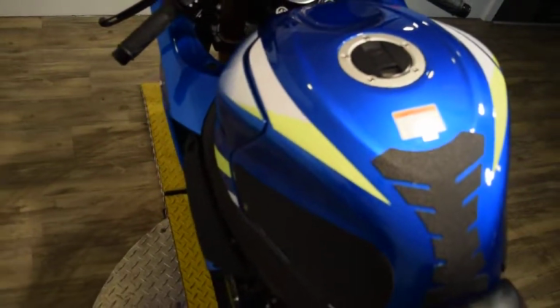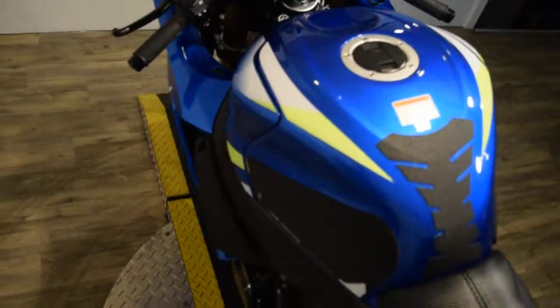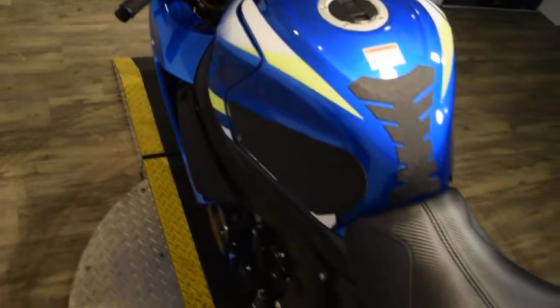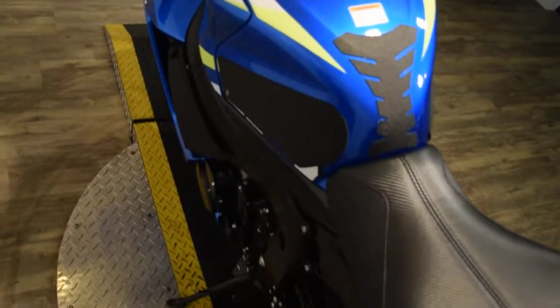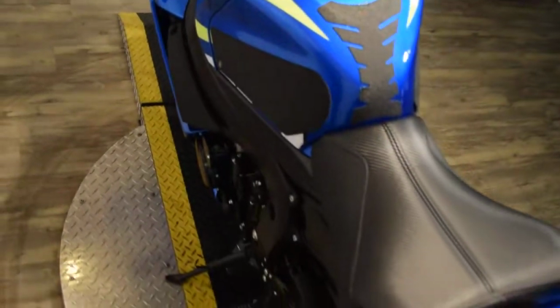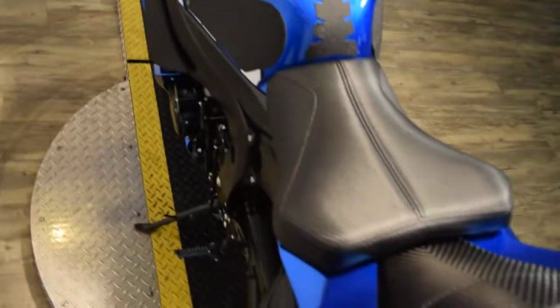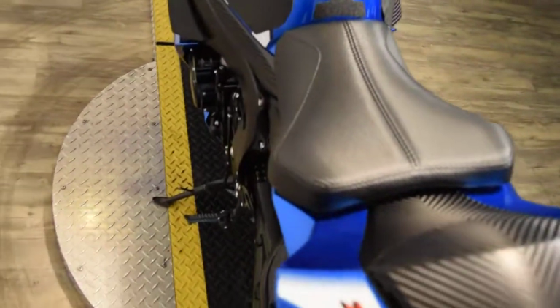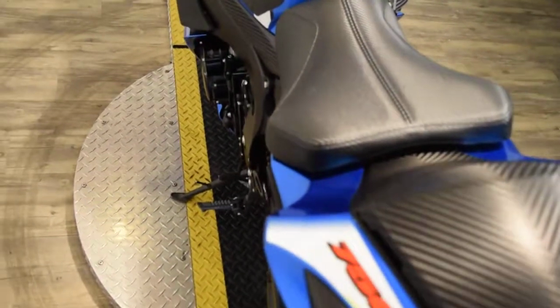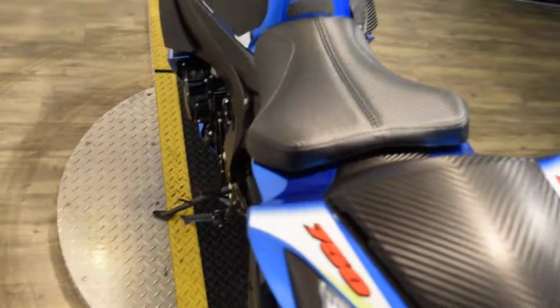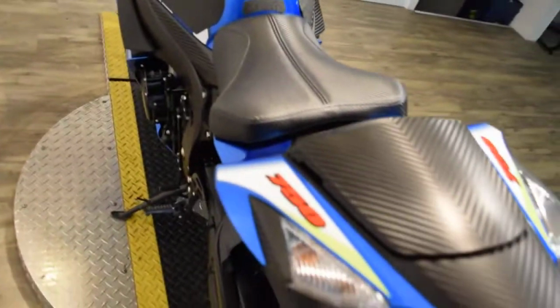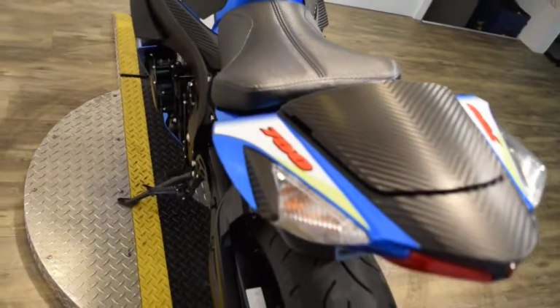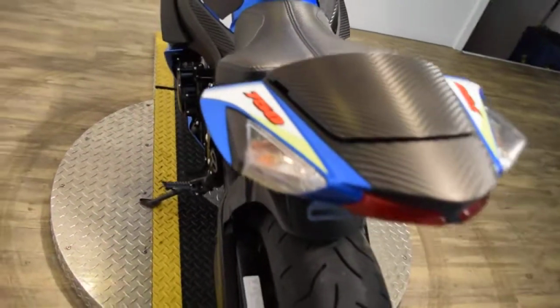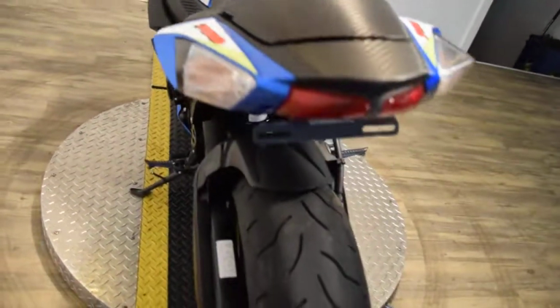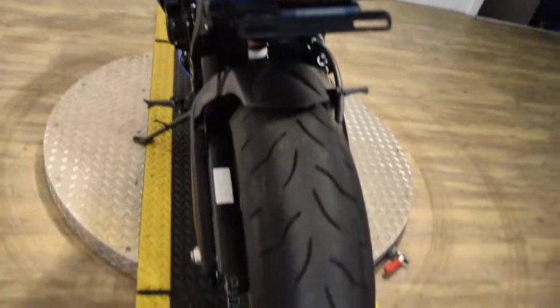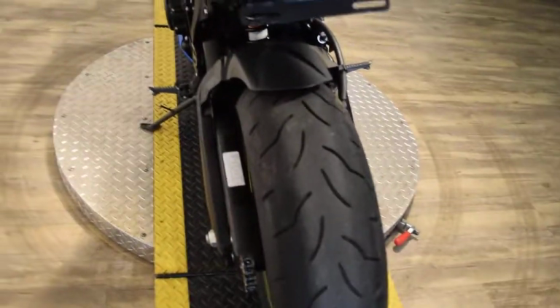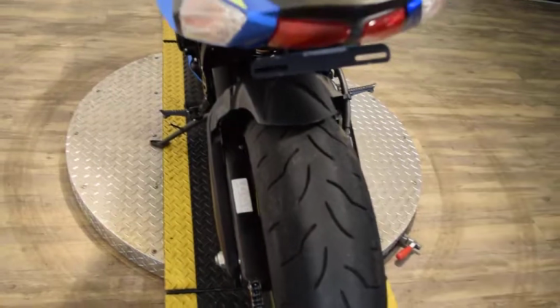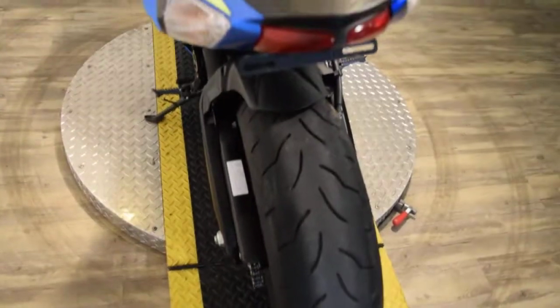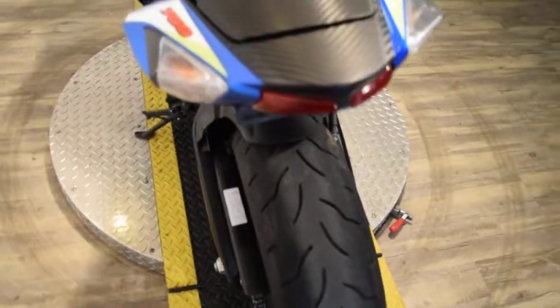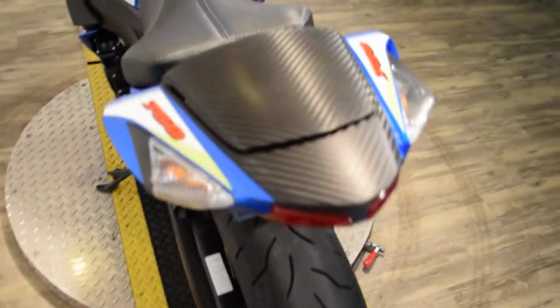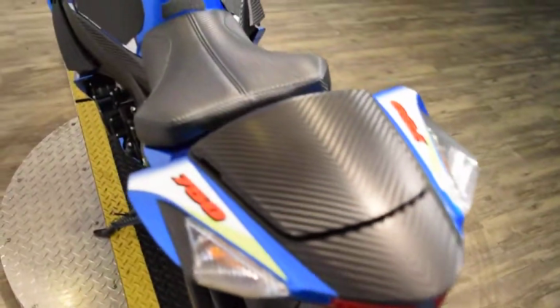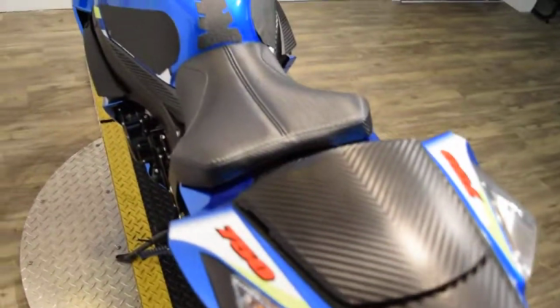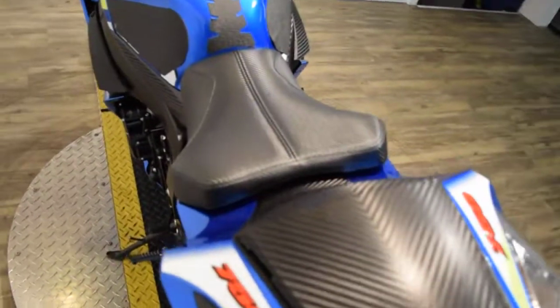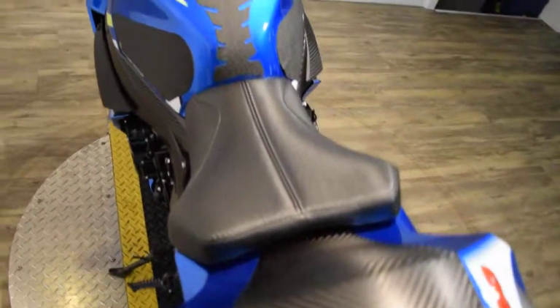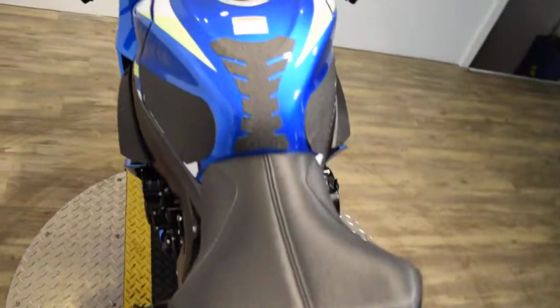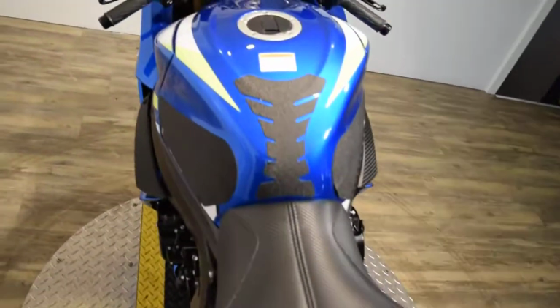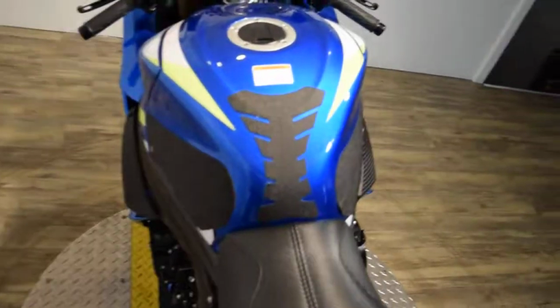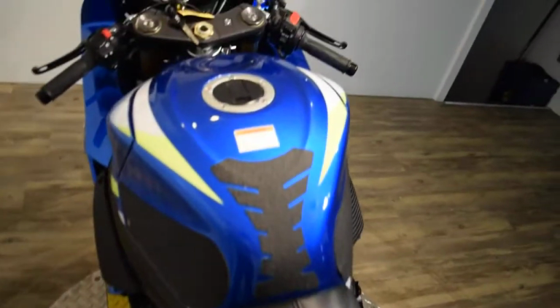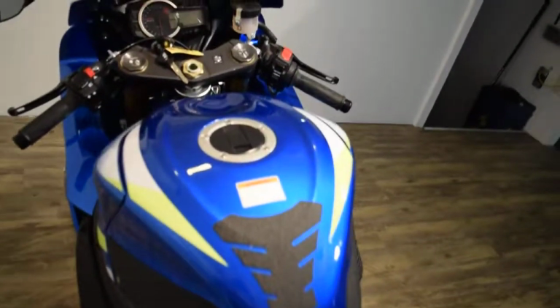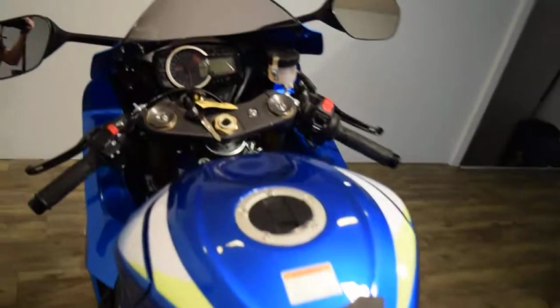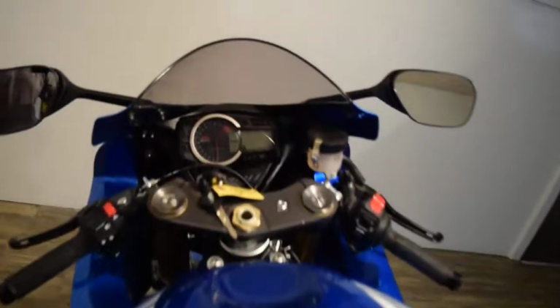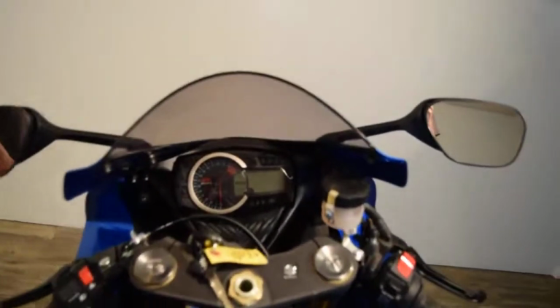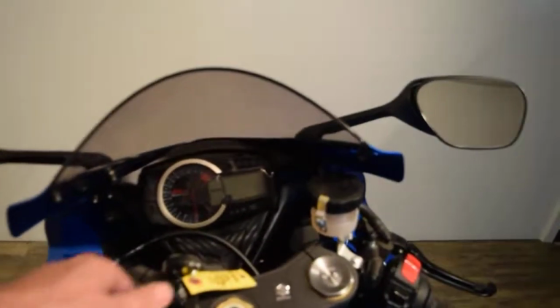Check out our YouTube page, like us on Facebook. We do have about 400 bikes in stock, and as of right now I have two other blue and yellow GSXR 750s.